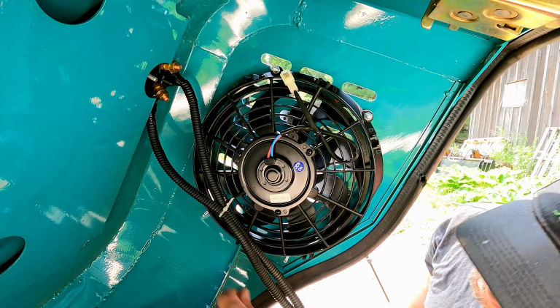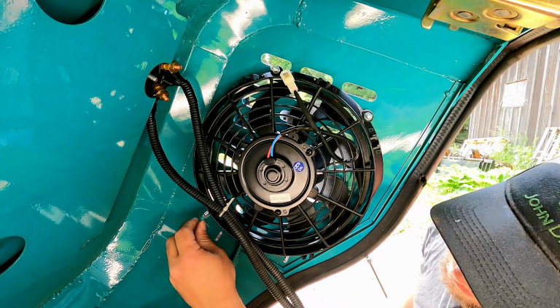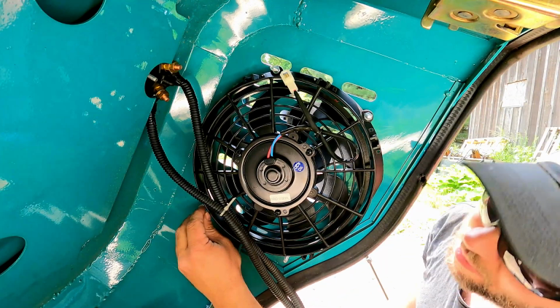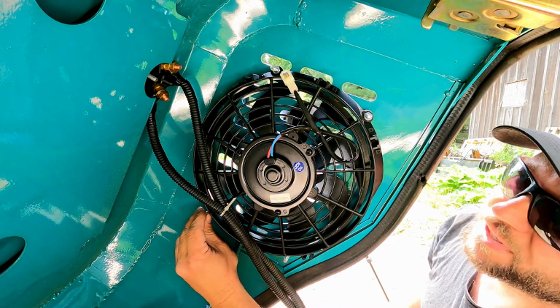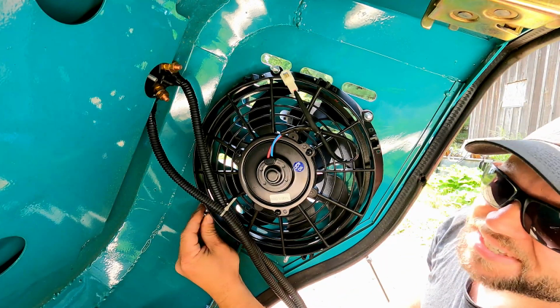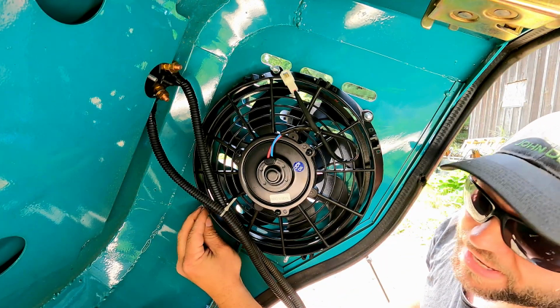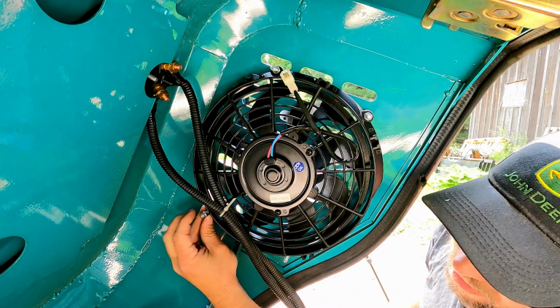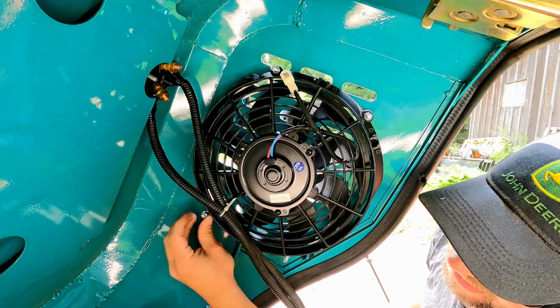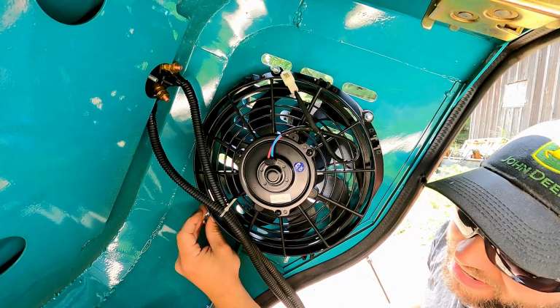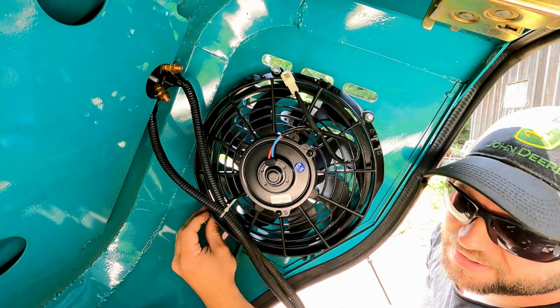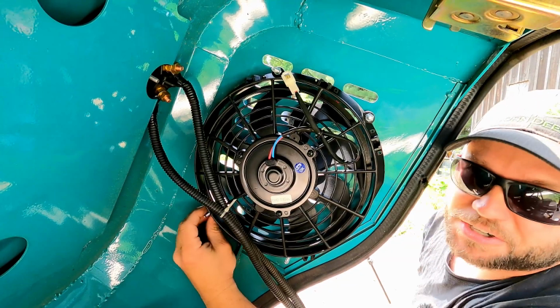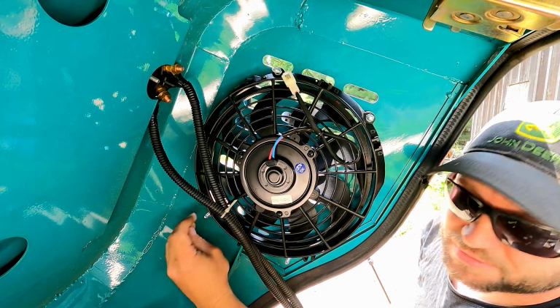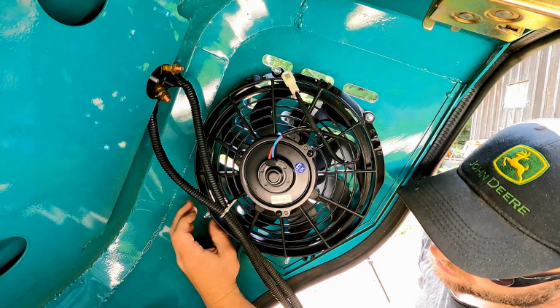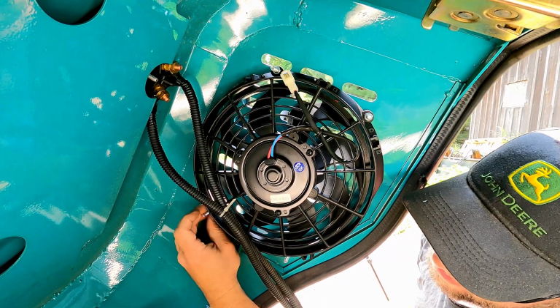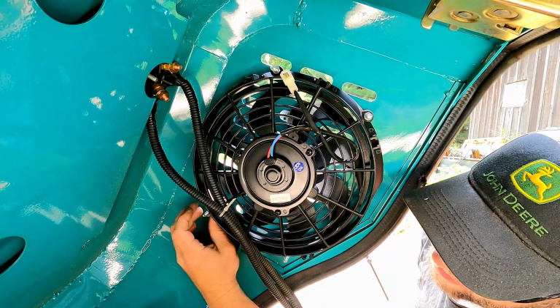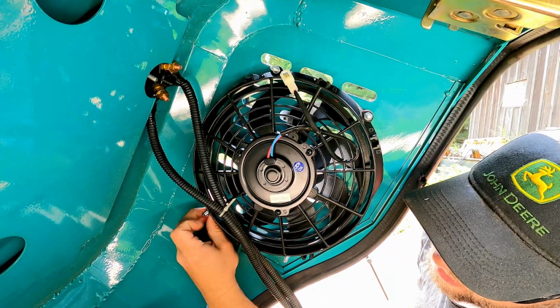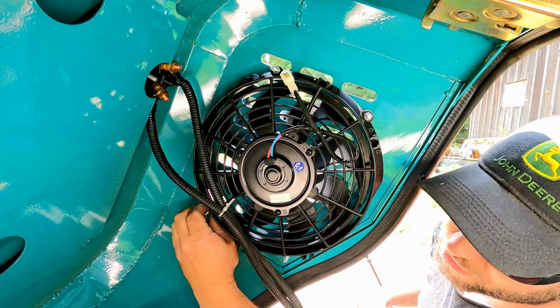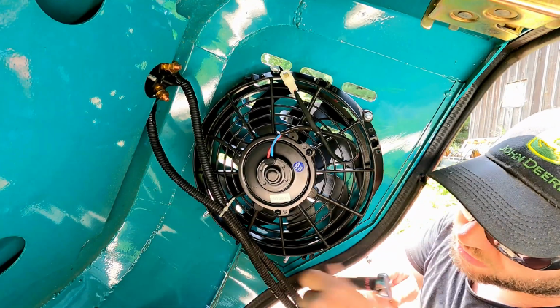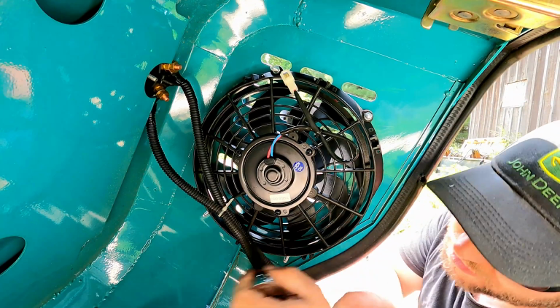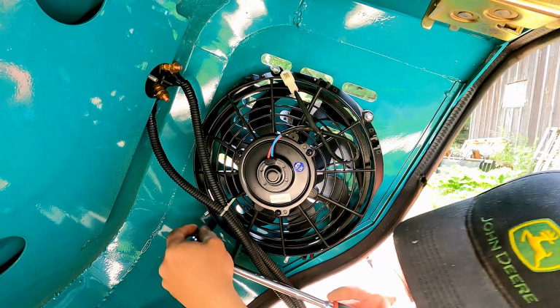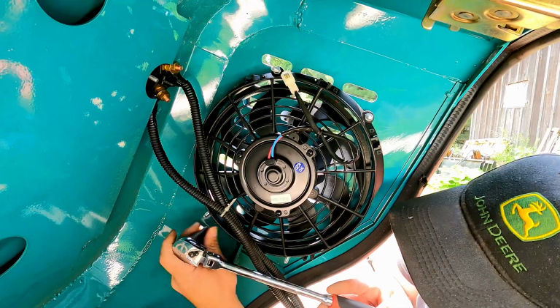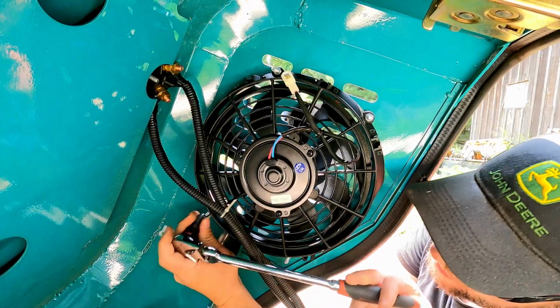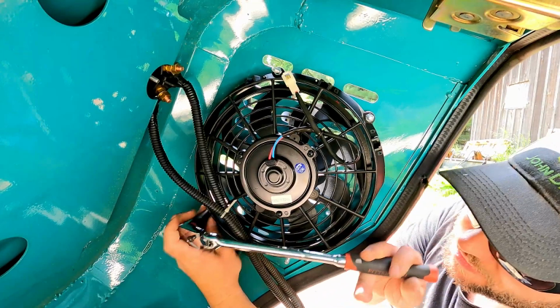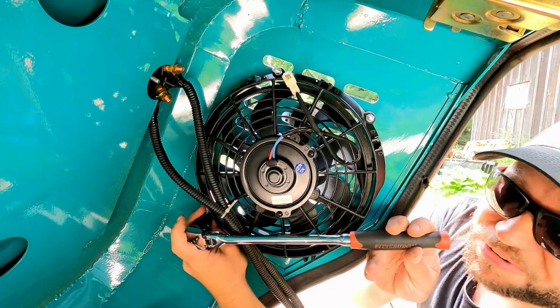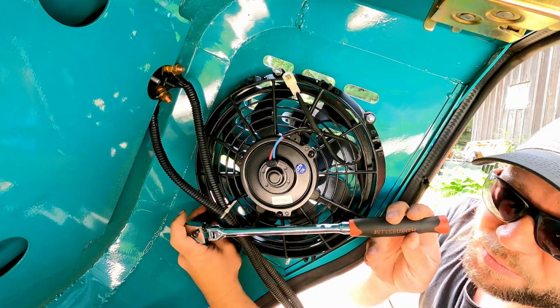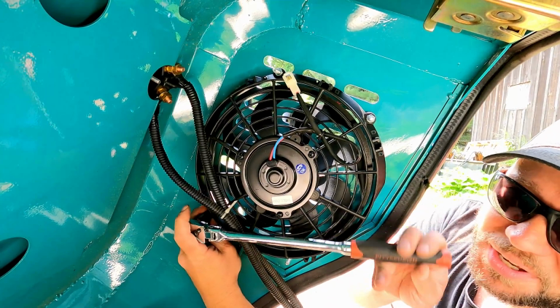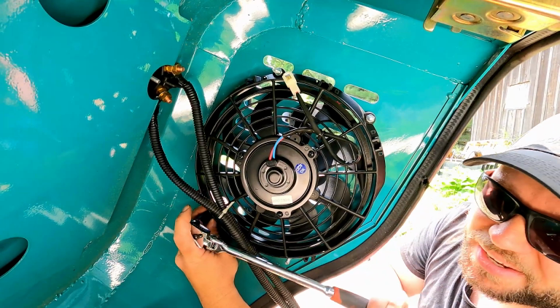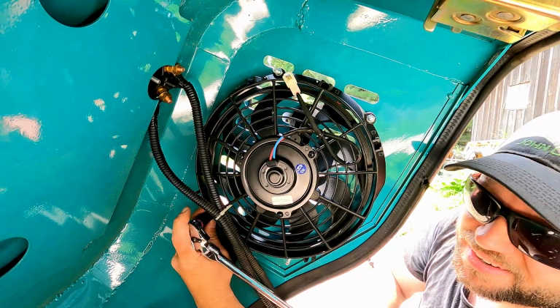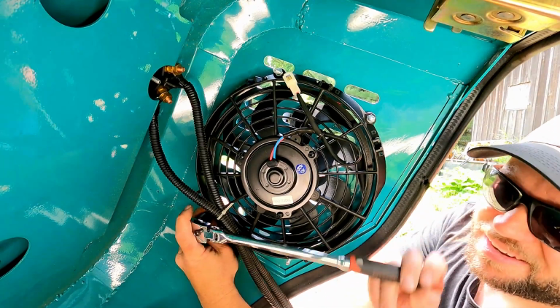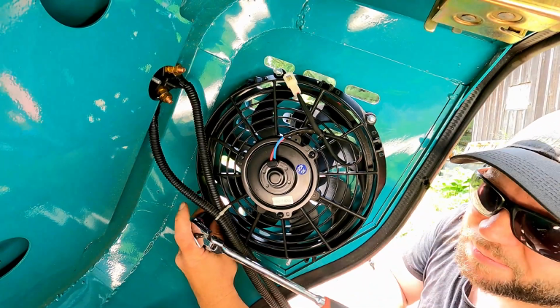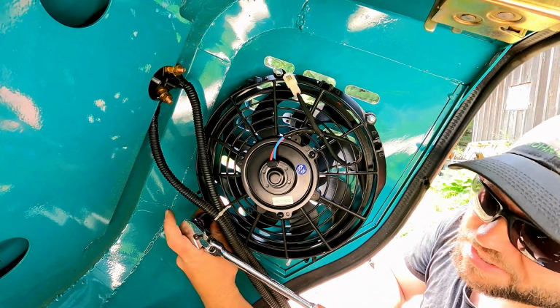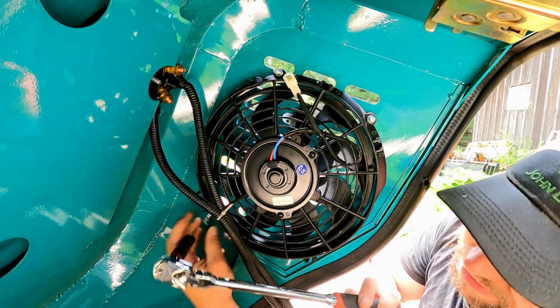I got this thing completely bolted in place now. I'm going to run a second nut on to jam it together because I don't have any lock washers or lock nuts with me. Hopefully this will help hold it in place until I can buy some new ones.